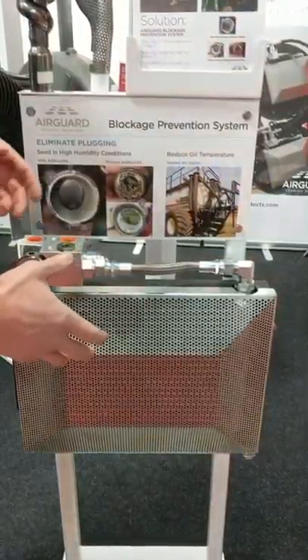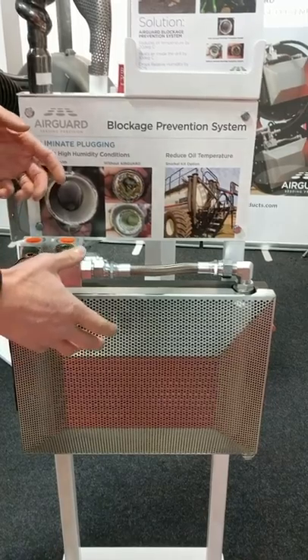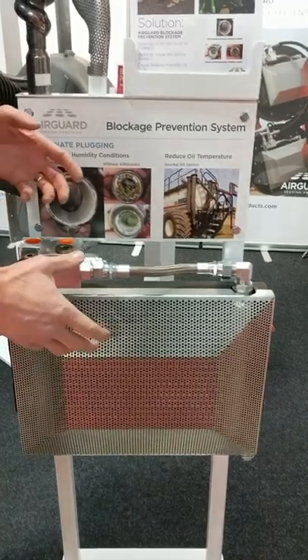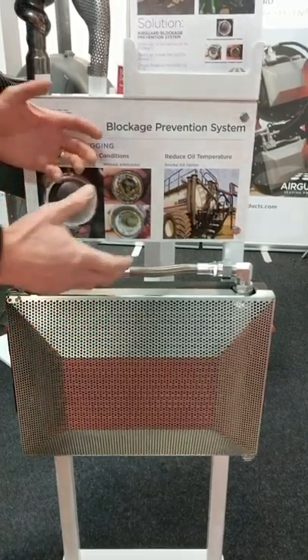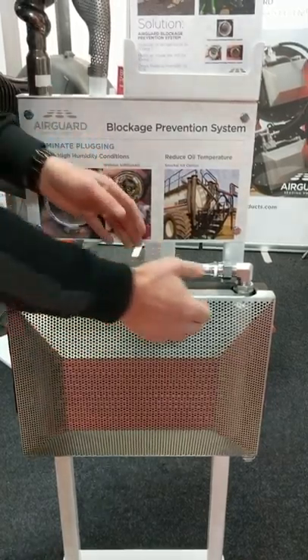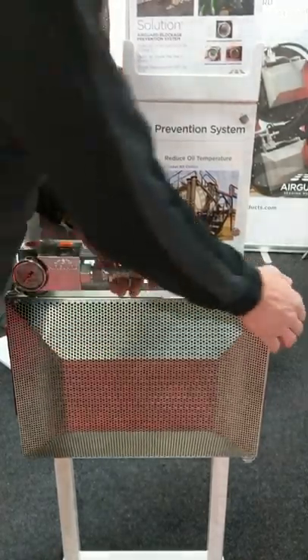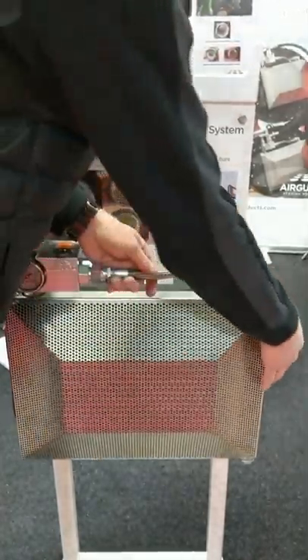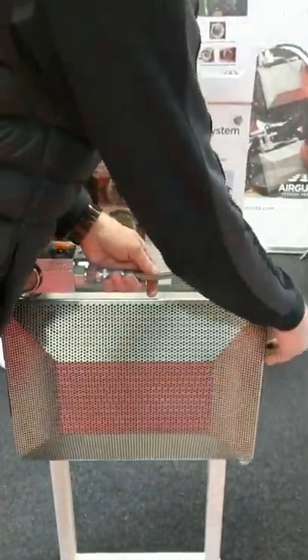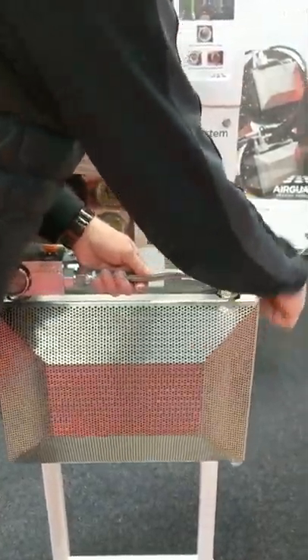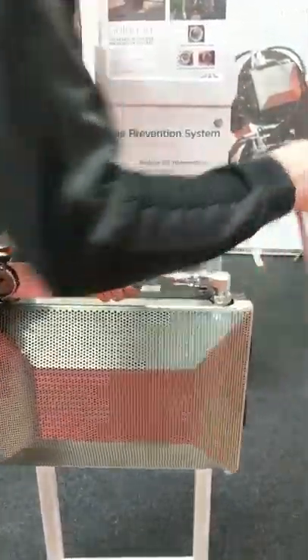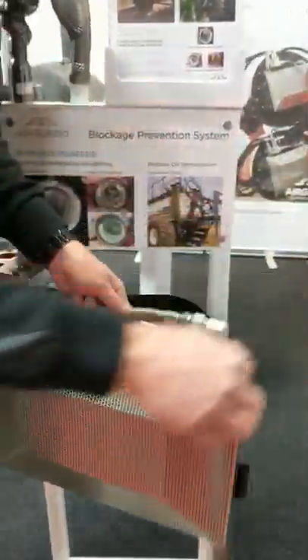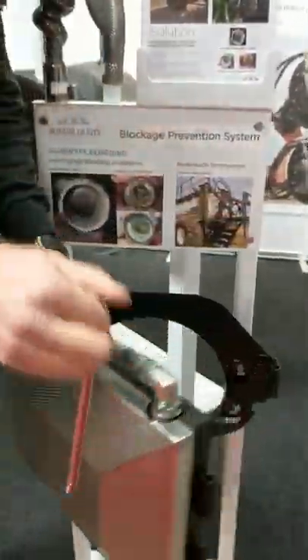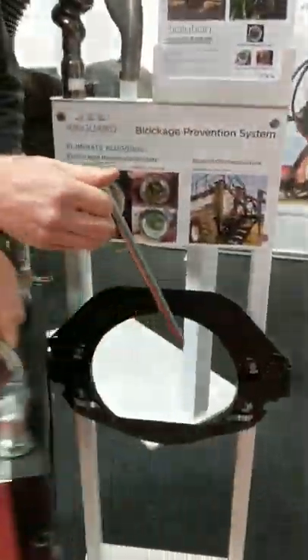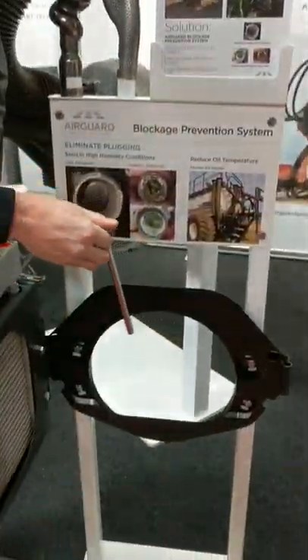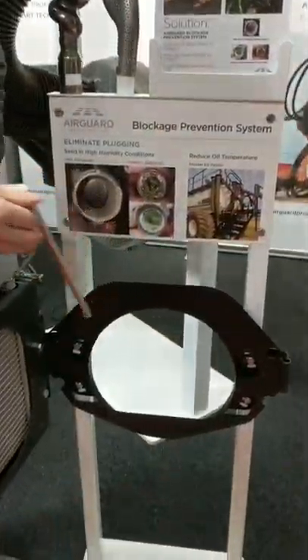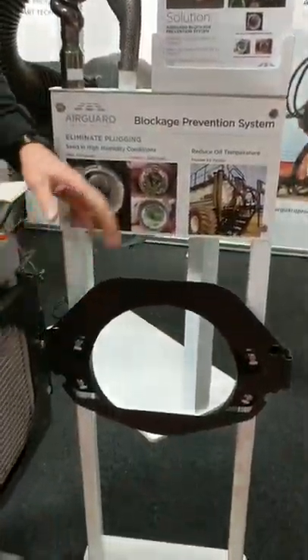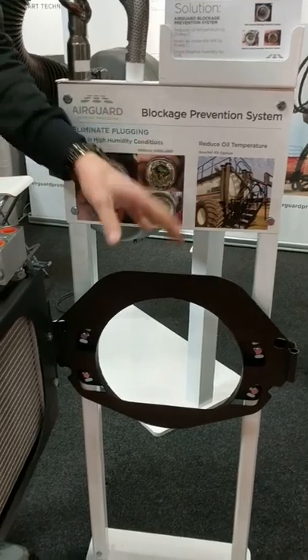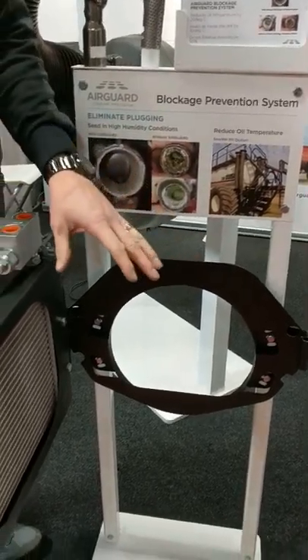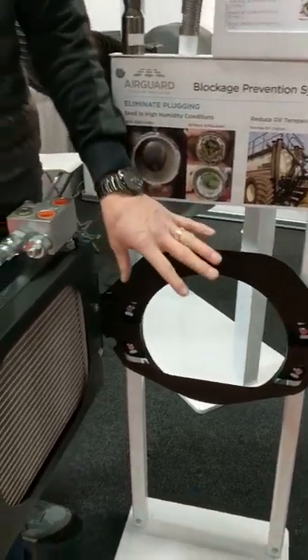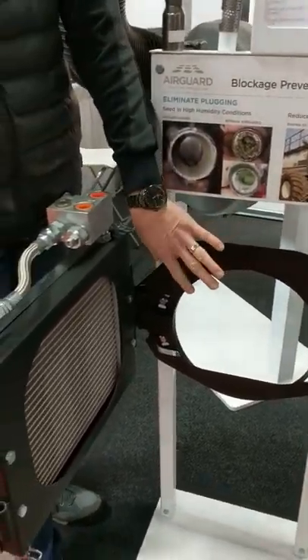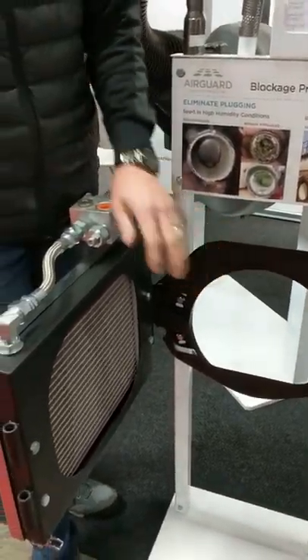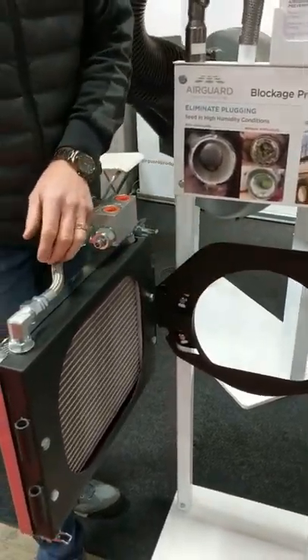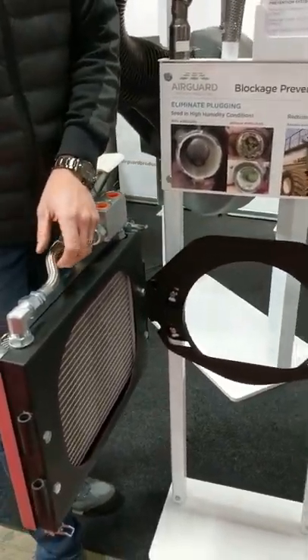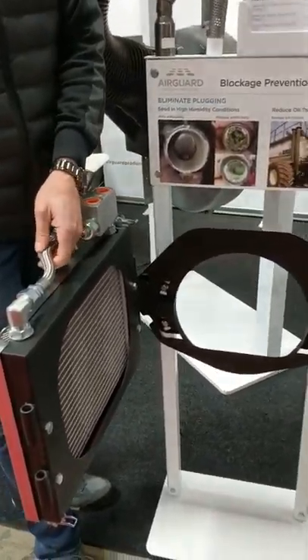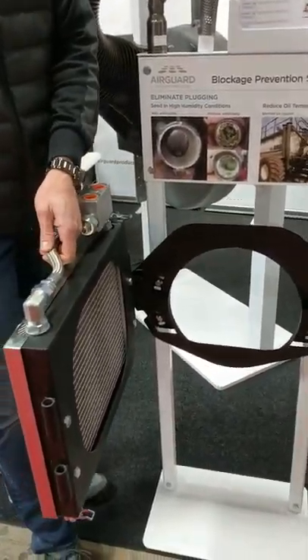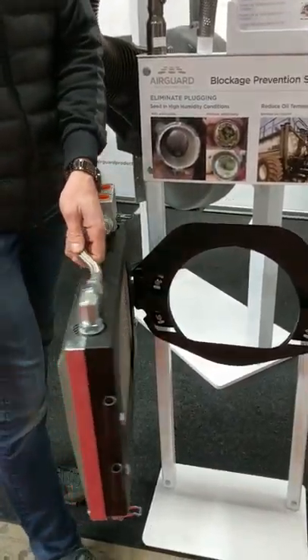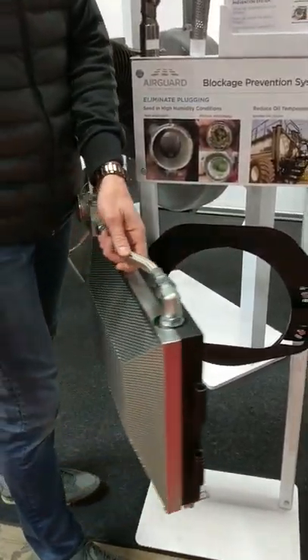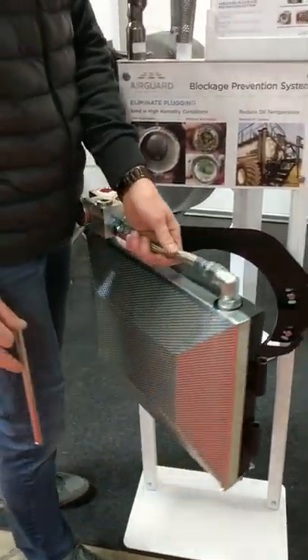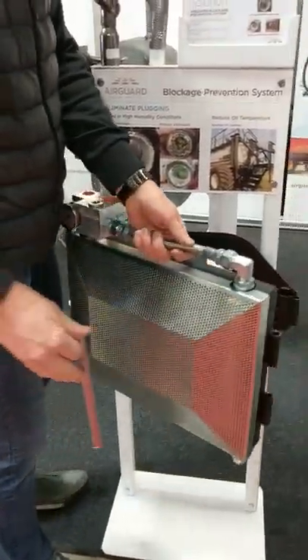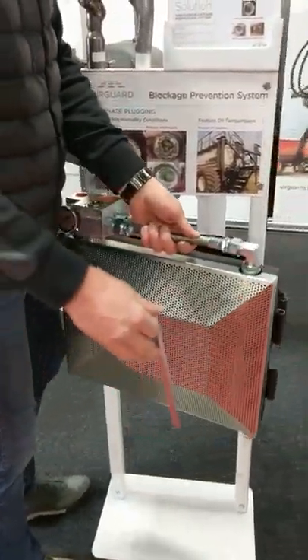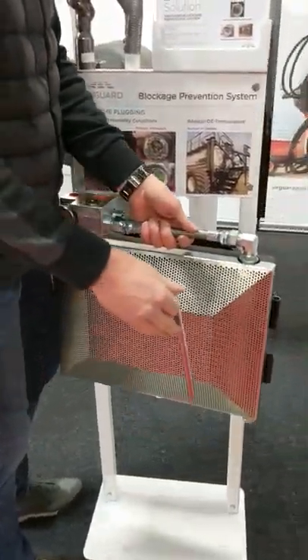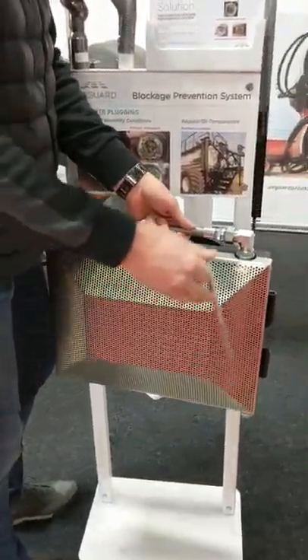This radiator simply mounts onto the air intake. We mount it with a mount plate — we take off your existing screen, replace it with a mount plate, and then pin on the radiator in front of that and plumb it in.